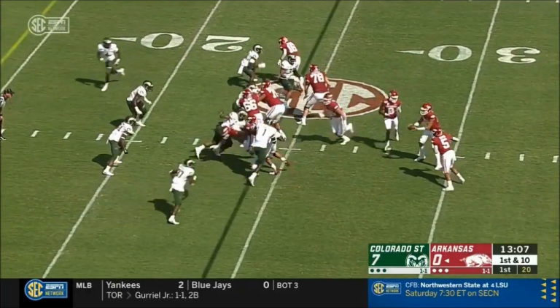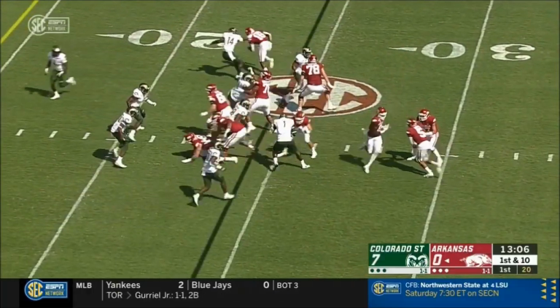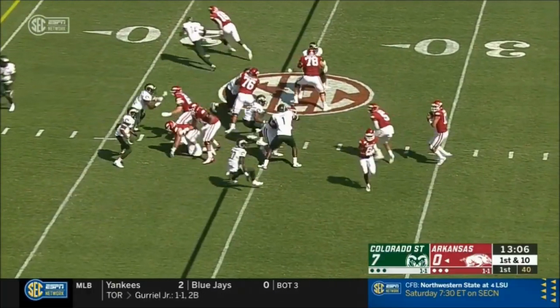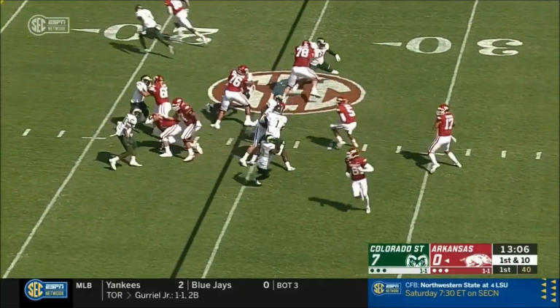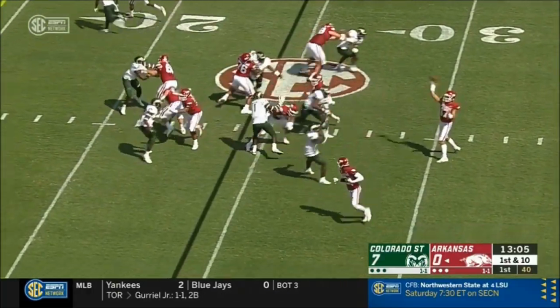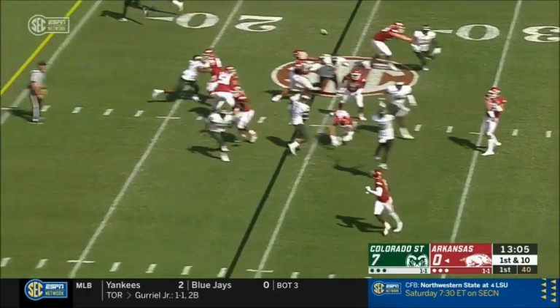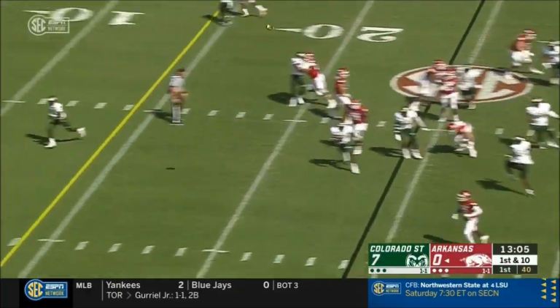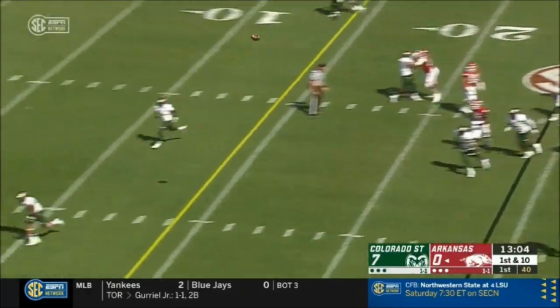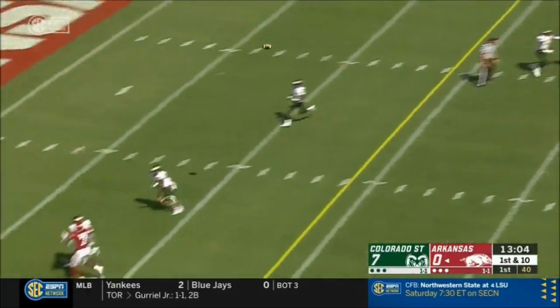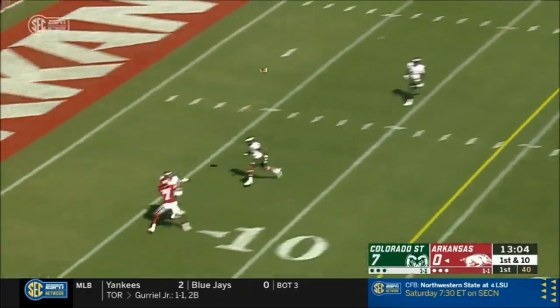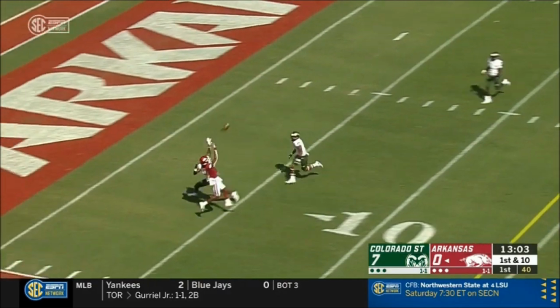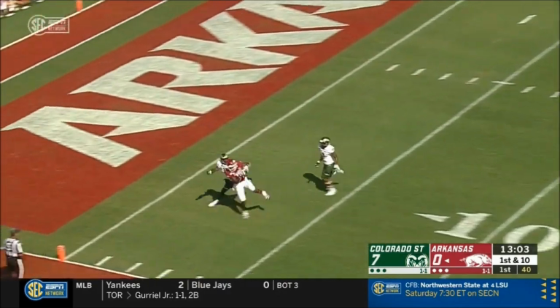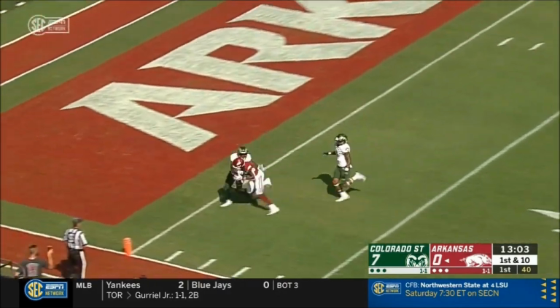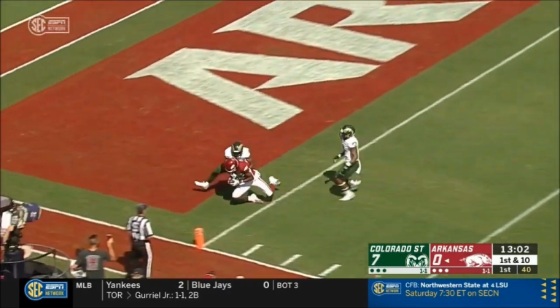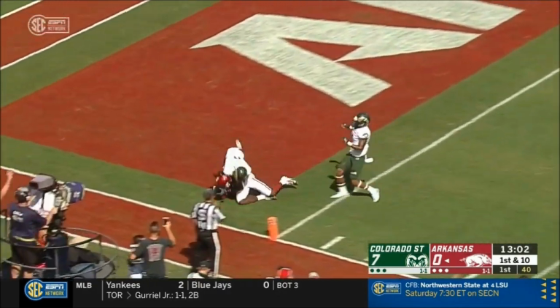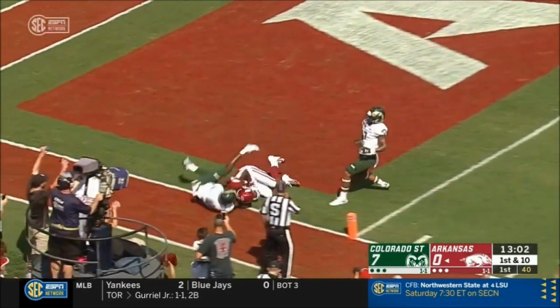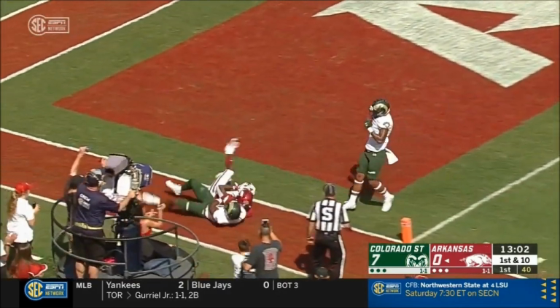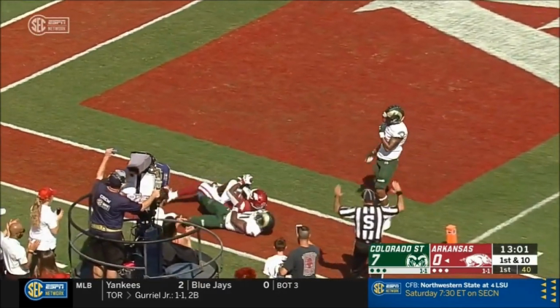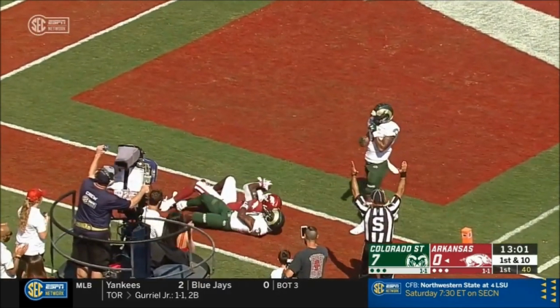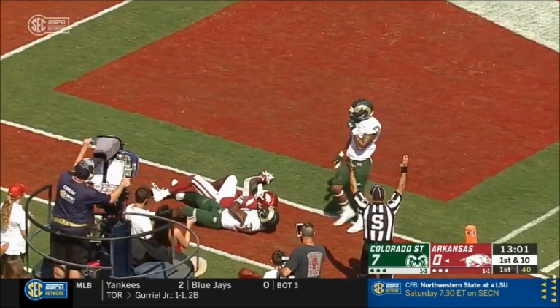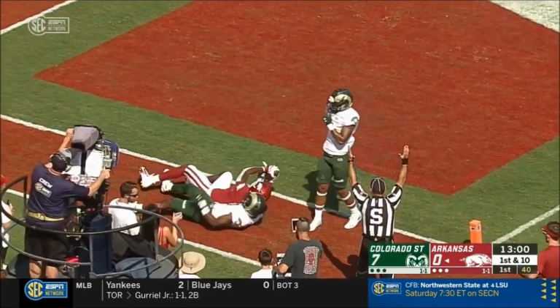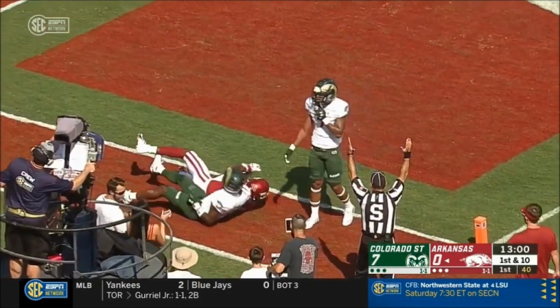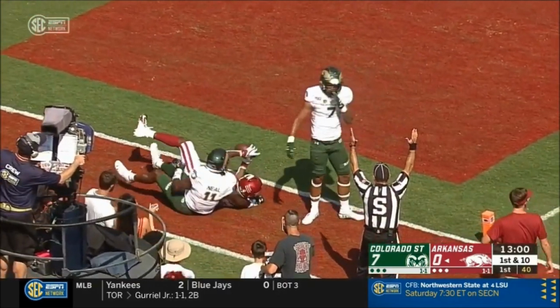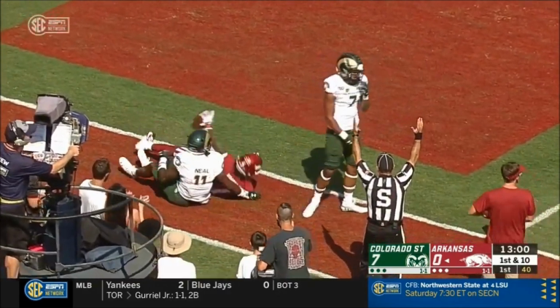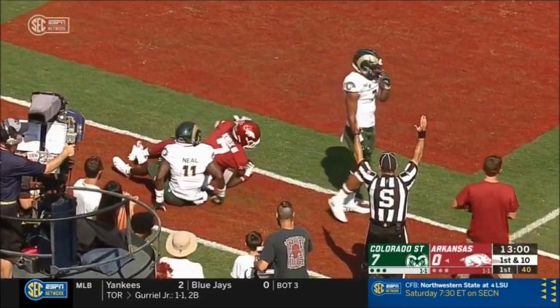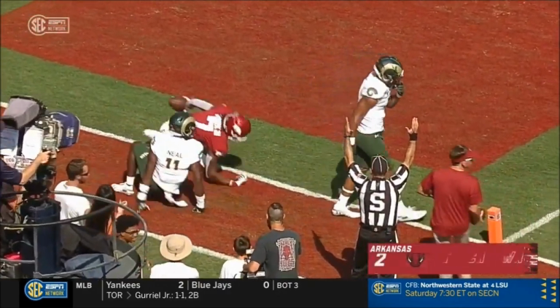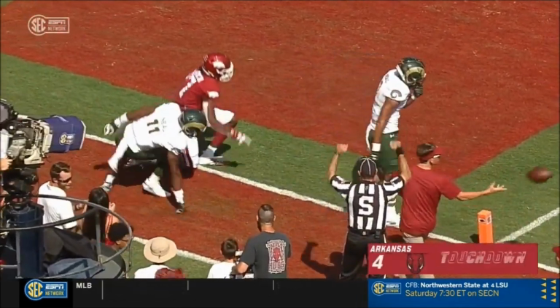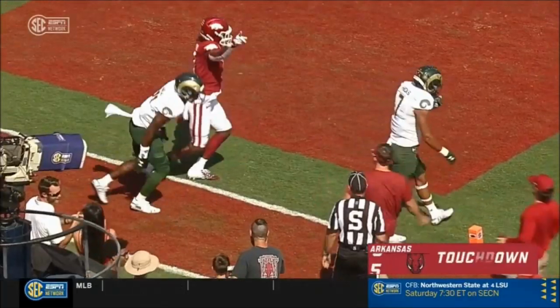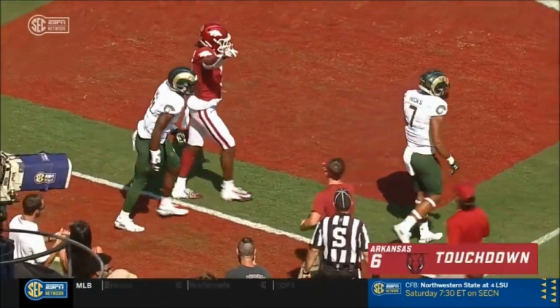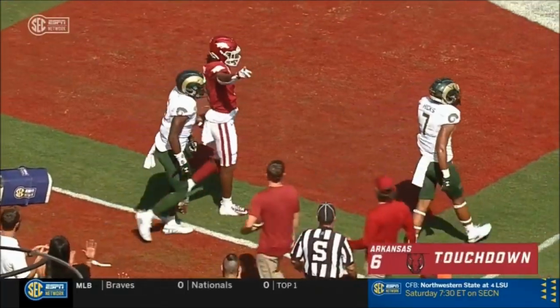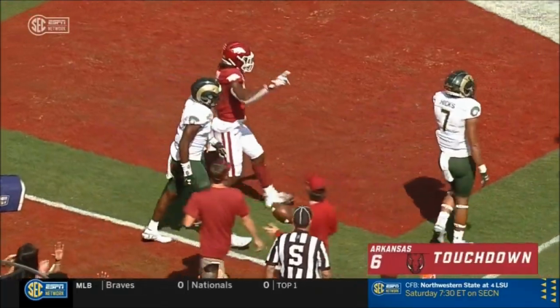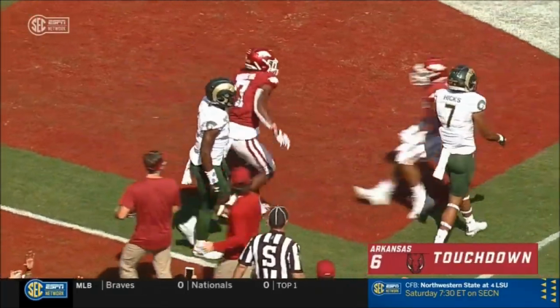On first down and ten, they'll fake it to Boyd, going up top, coming near side, trying to hit Trey Knox. Touchdown, Arkansas. That was quick — 24 yards.